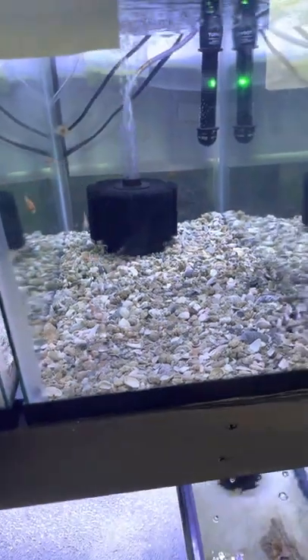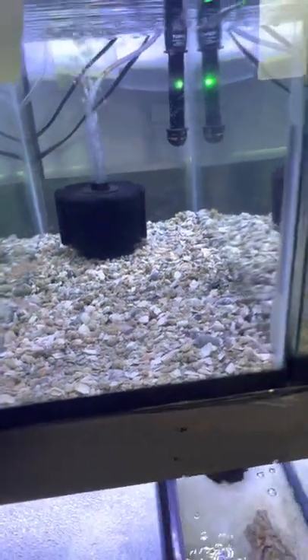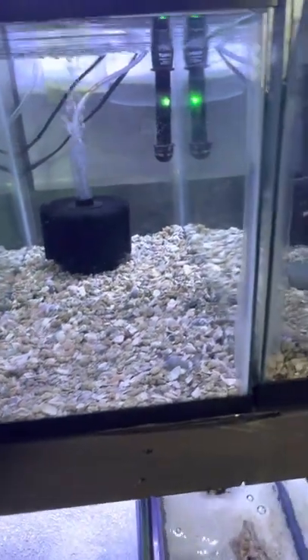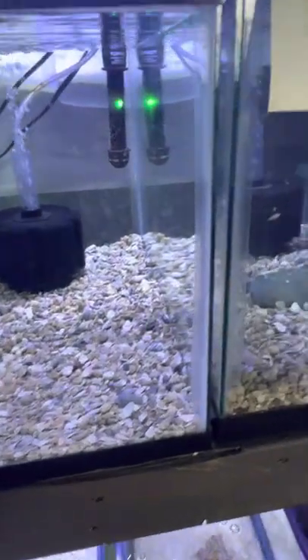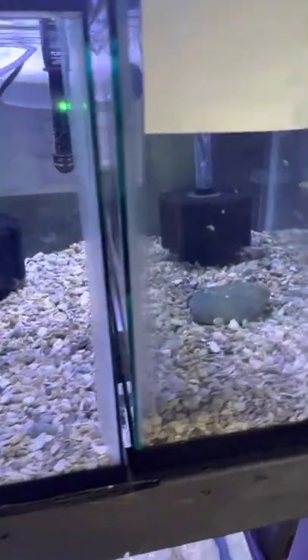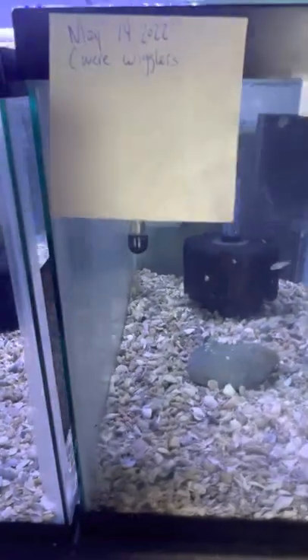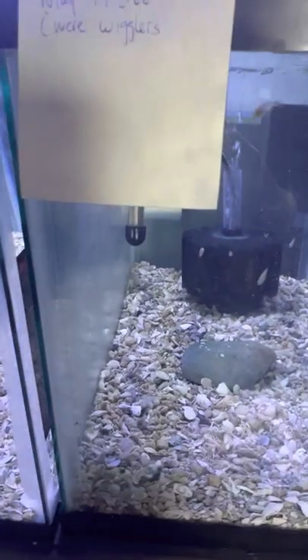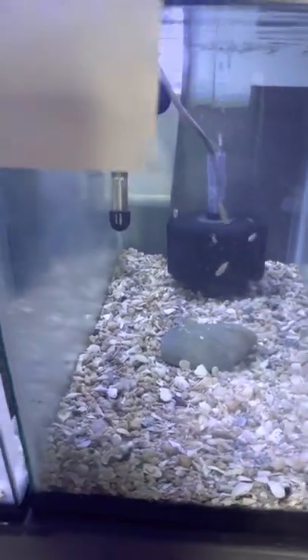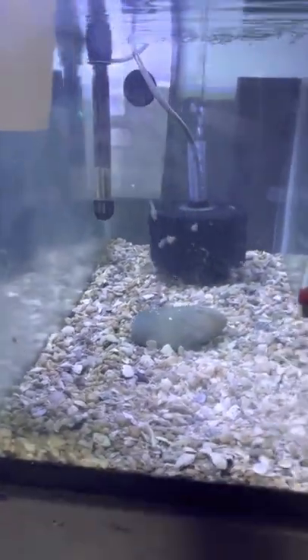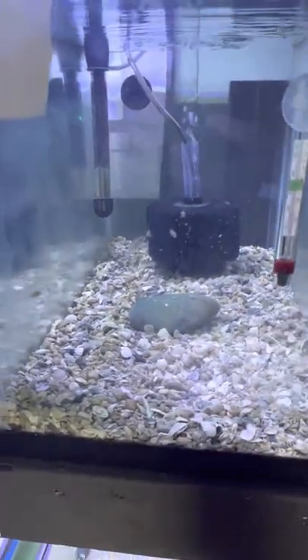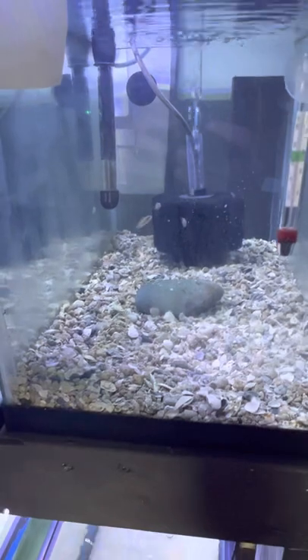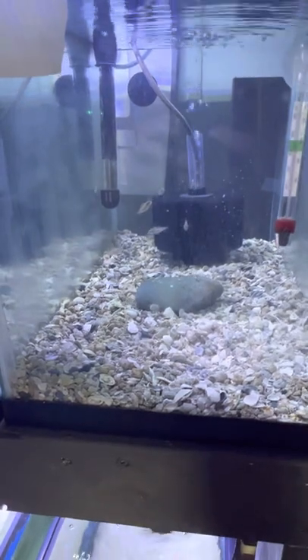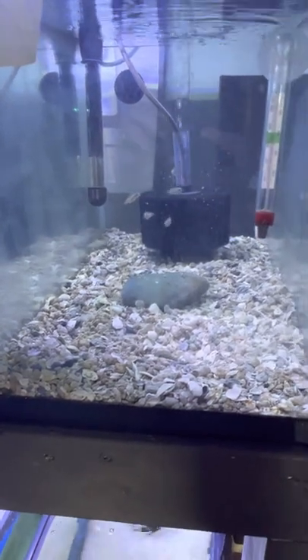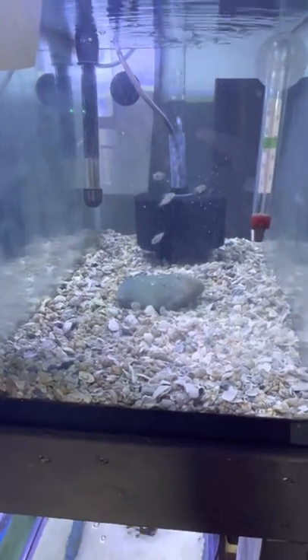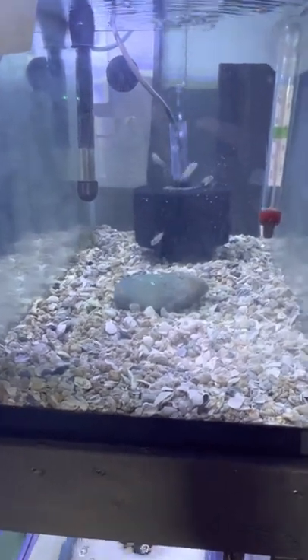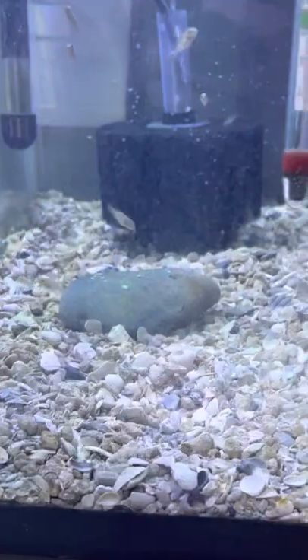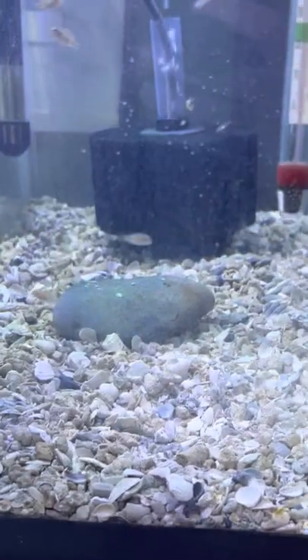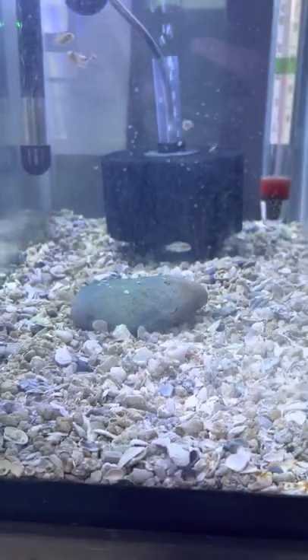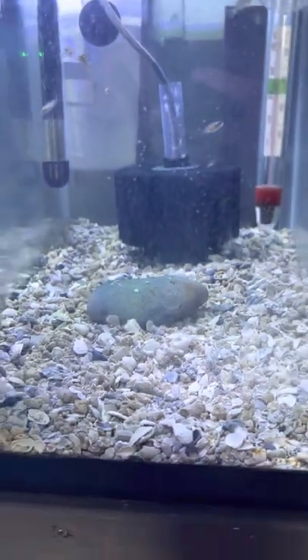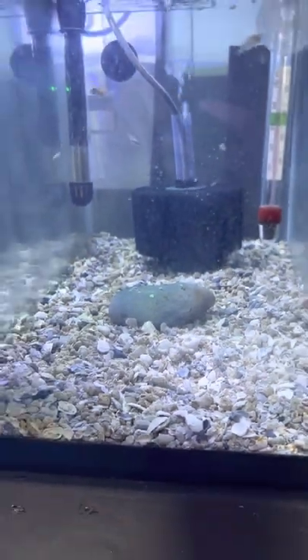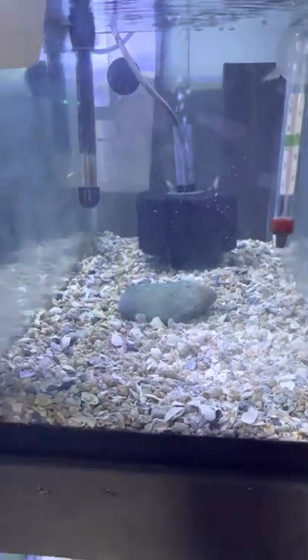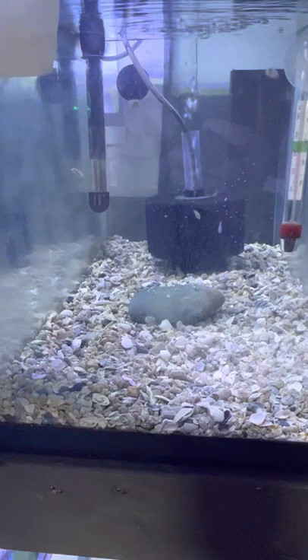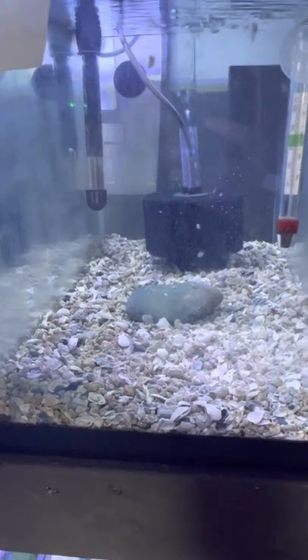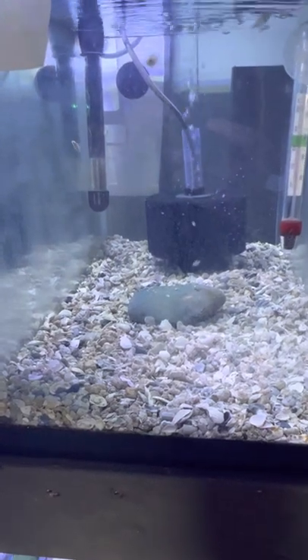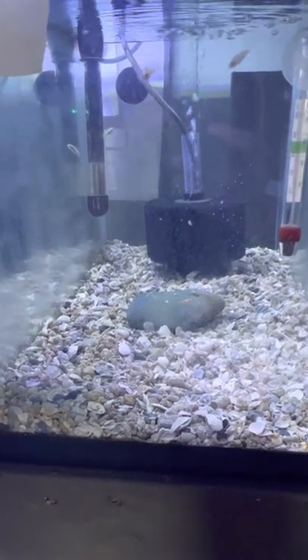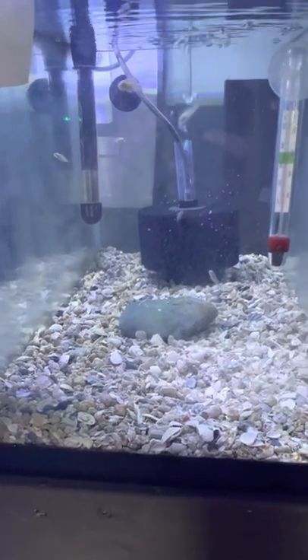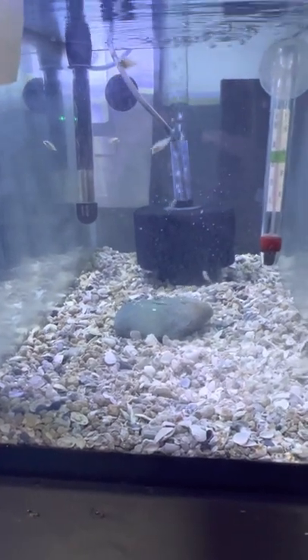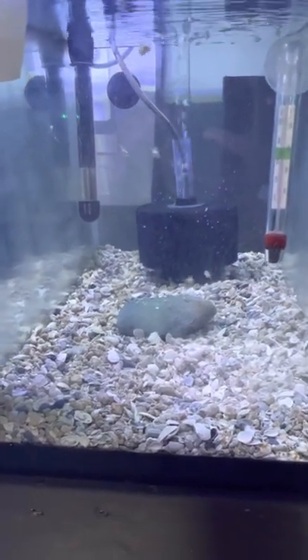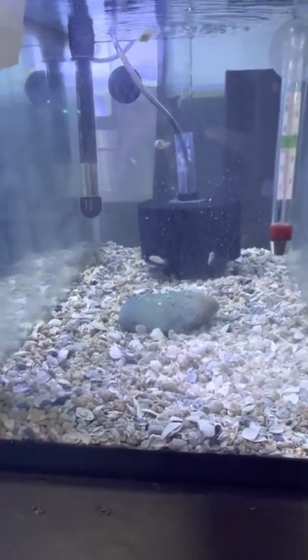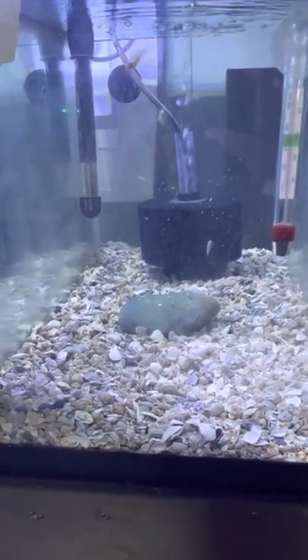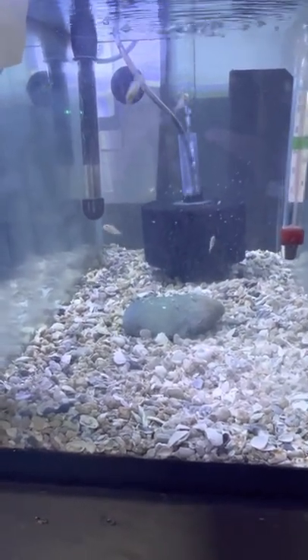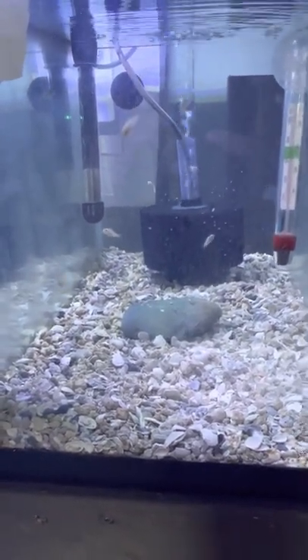These are my albino crebenza from the first batch. I think I've got about 14 of them here. They're starting to put on a little bit of size and eating really well.